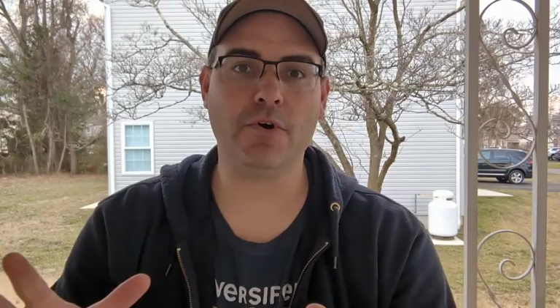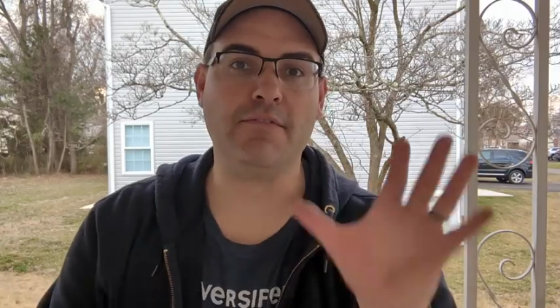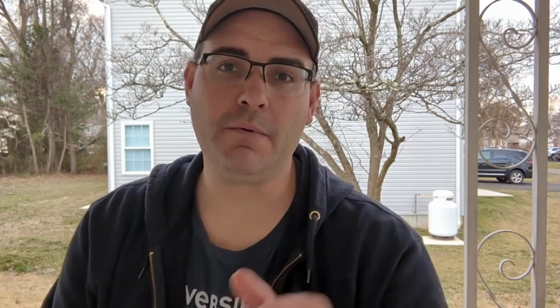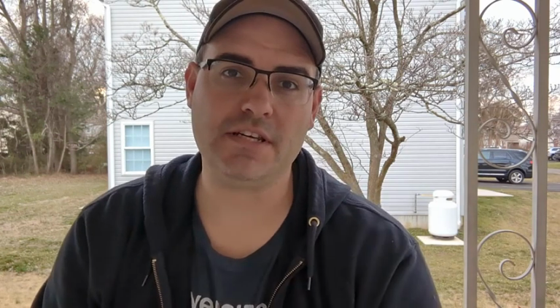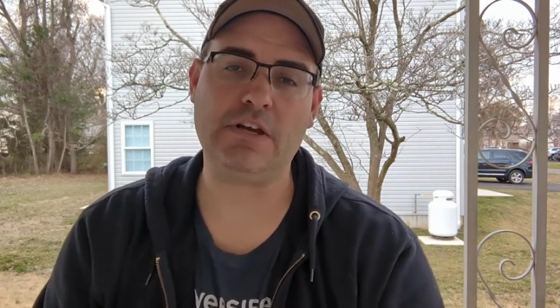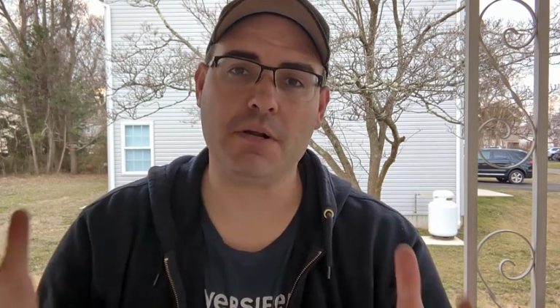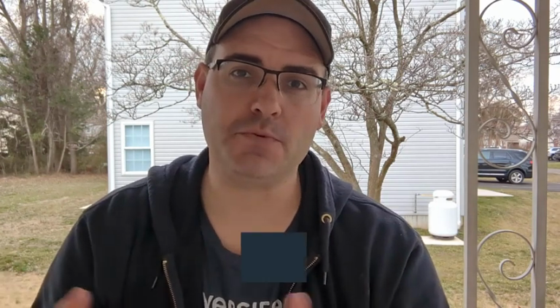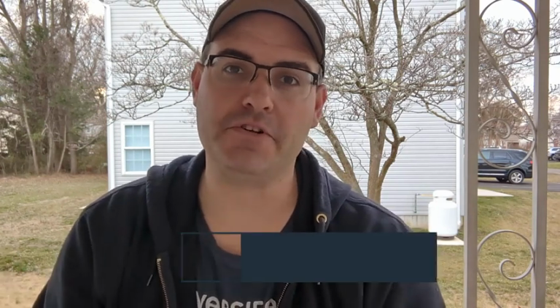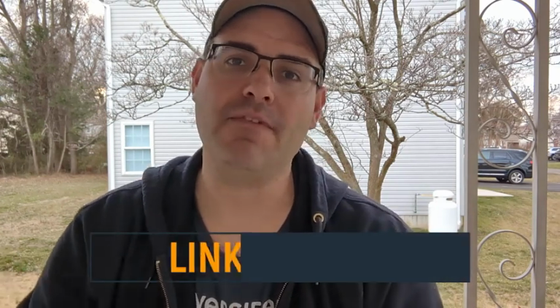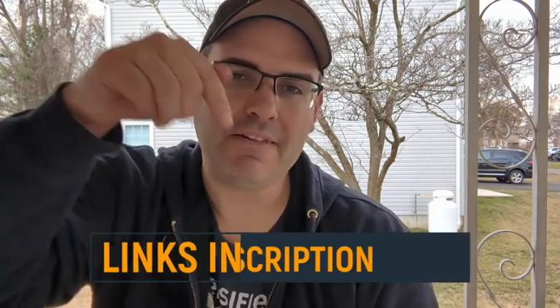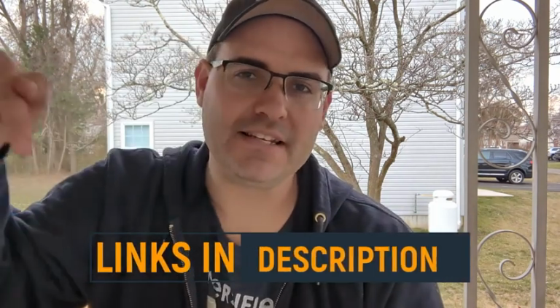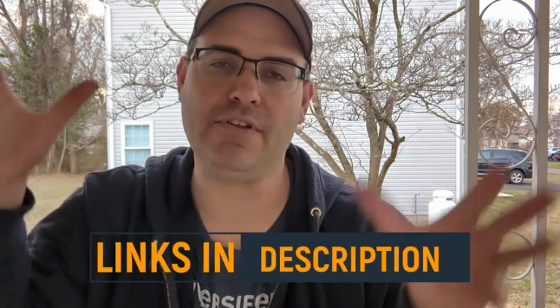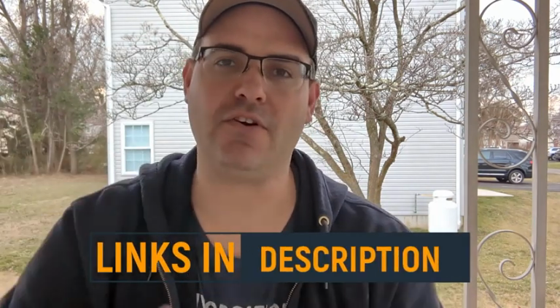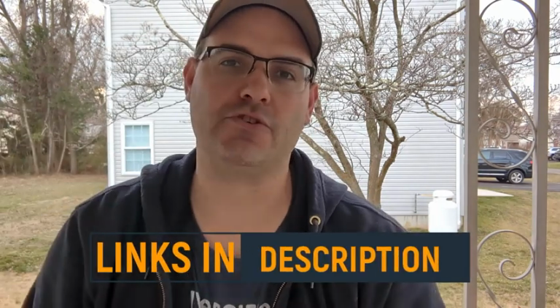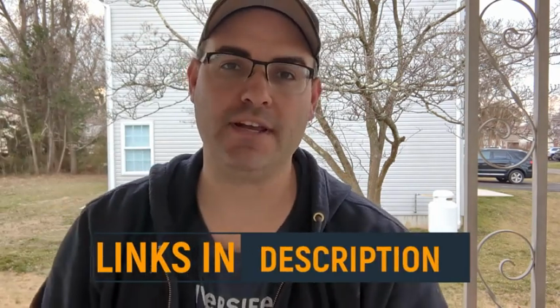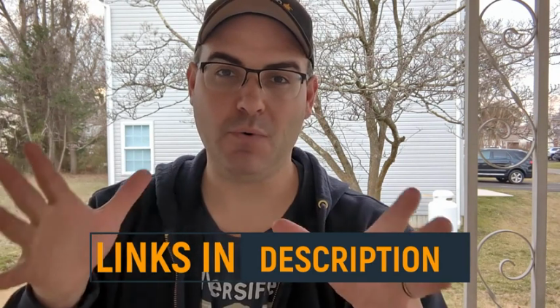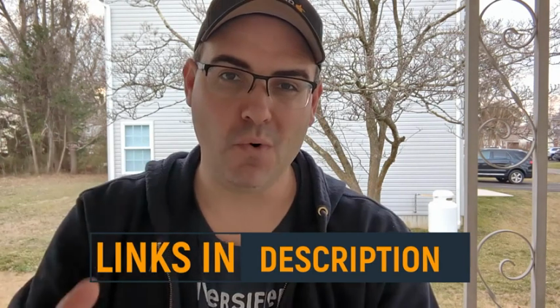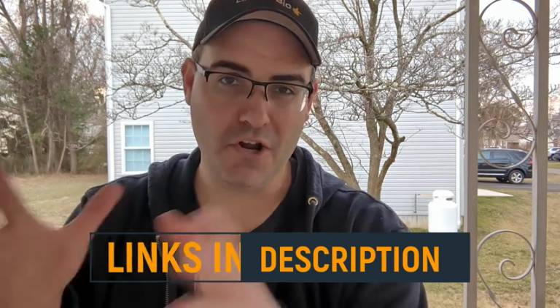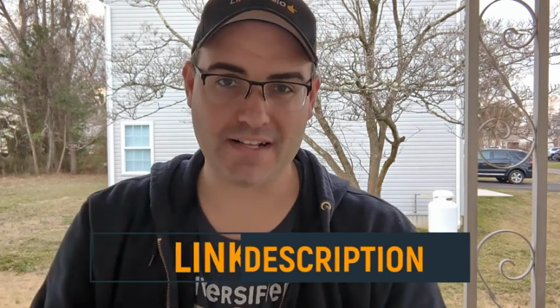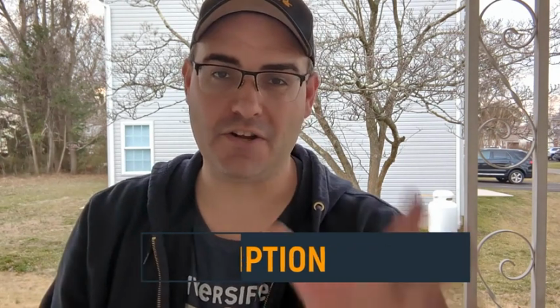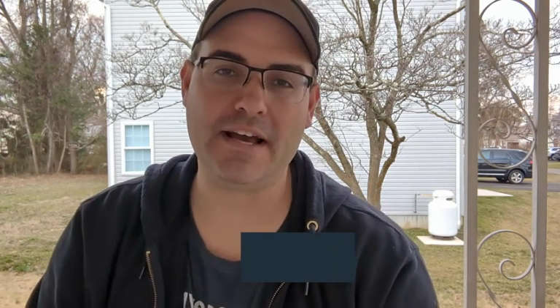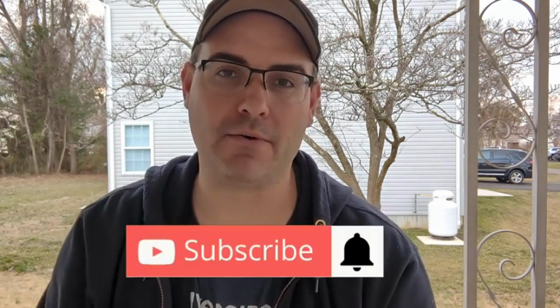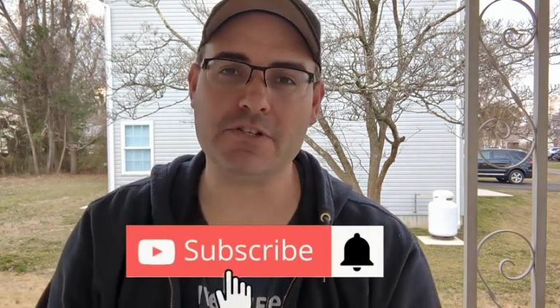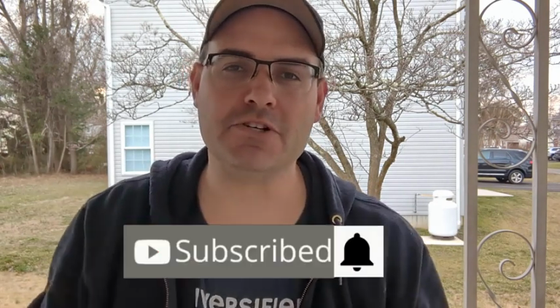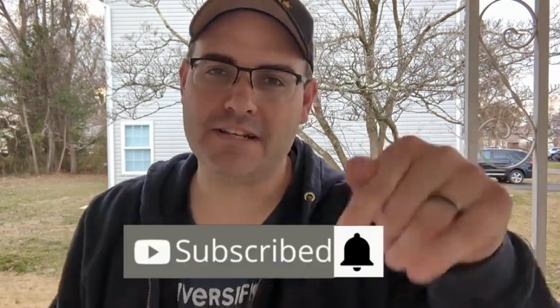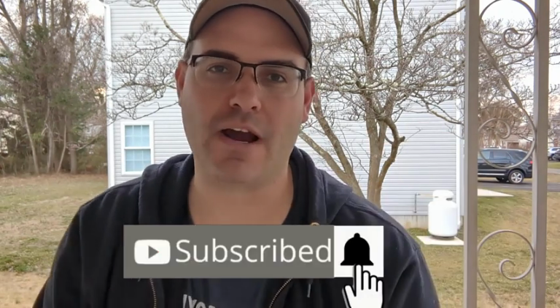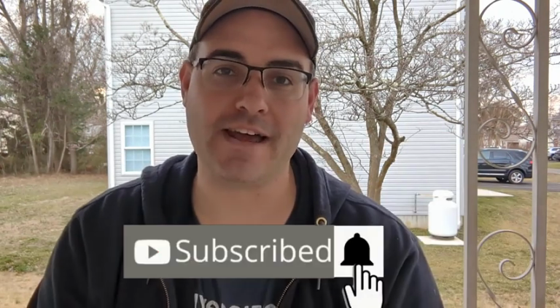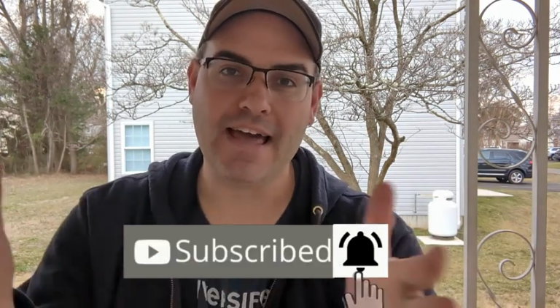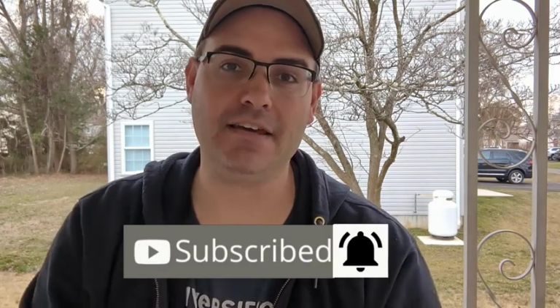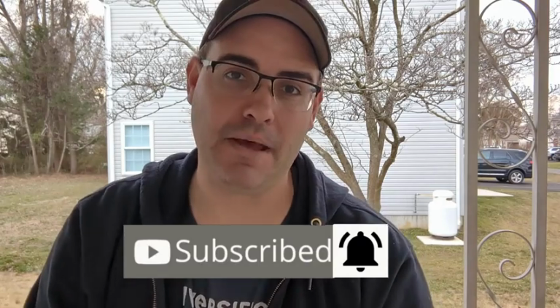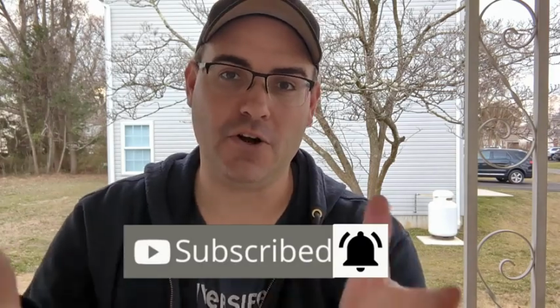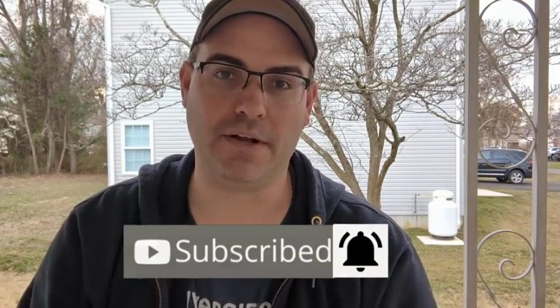Hey, real quick — if you like what you see in this video and you want to purchase one for yourself, I've left links to everything here in the description. And if you want more no-nonsense, no-BS product reviews, be sure to like and subscribe to the channel and hit the bell so you don't miss one.